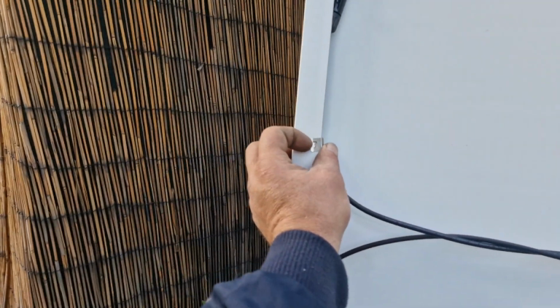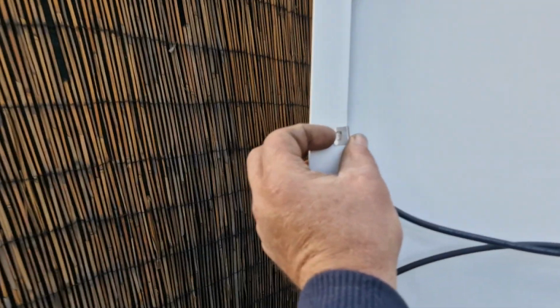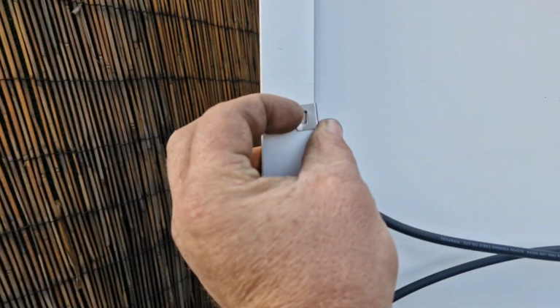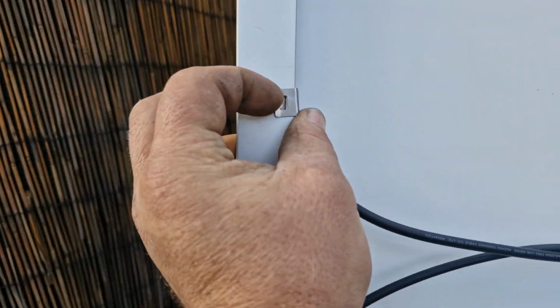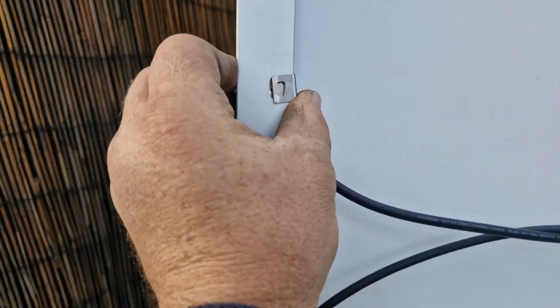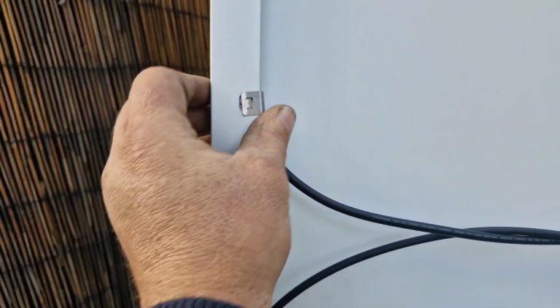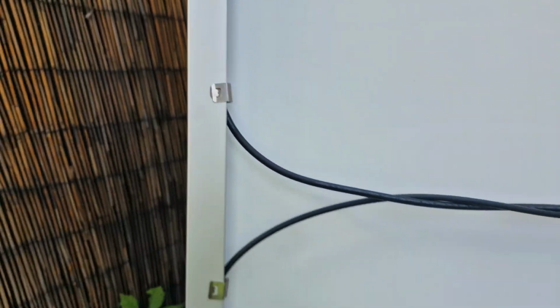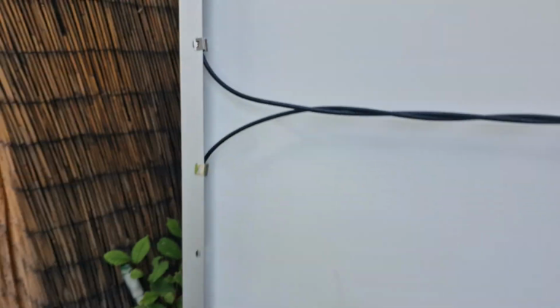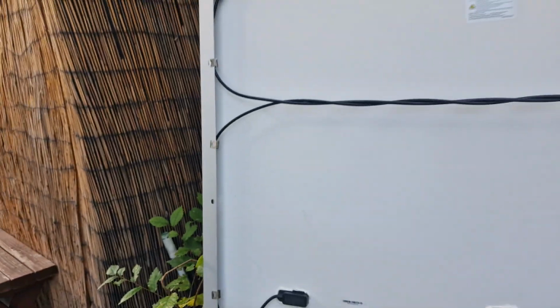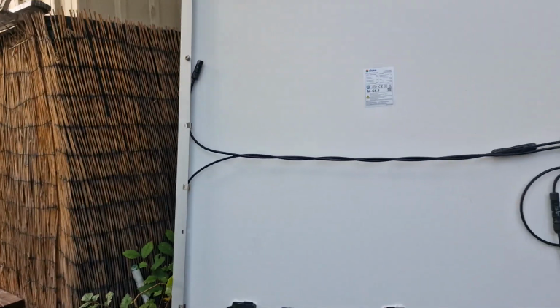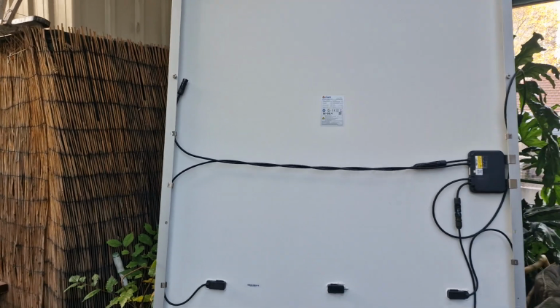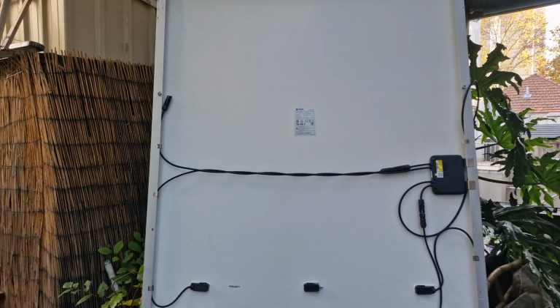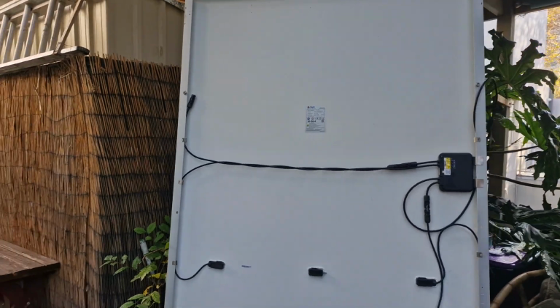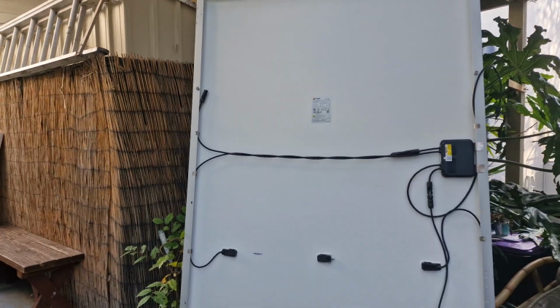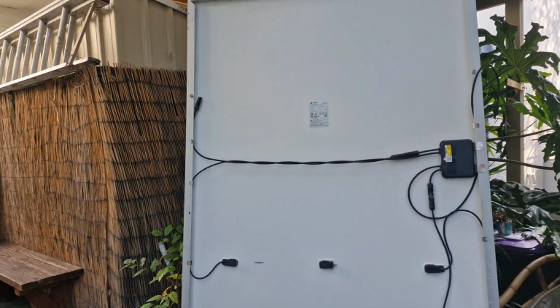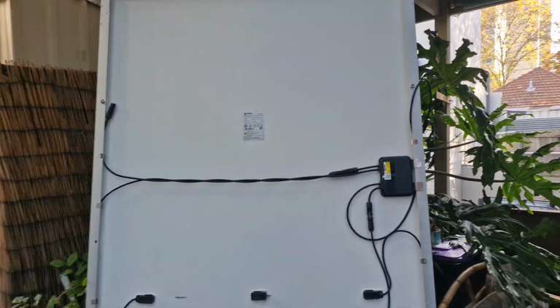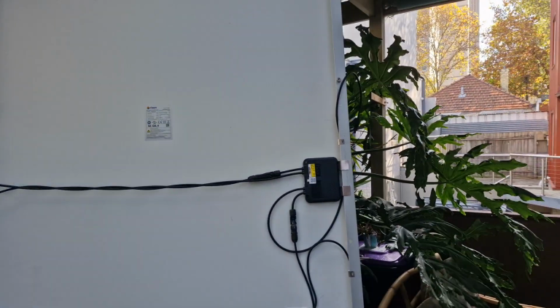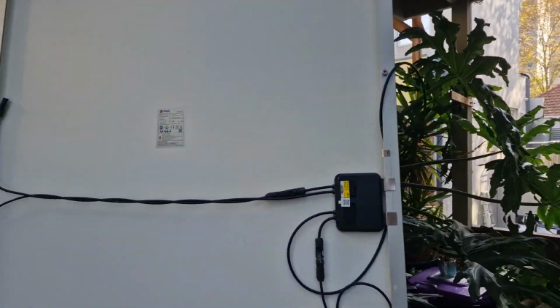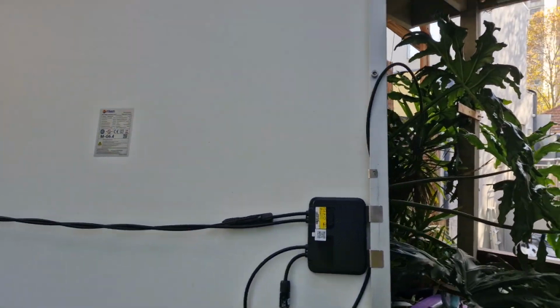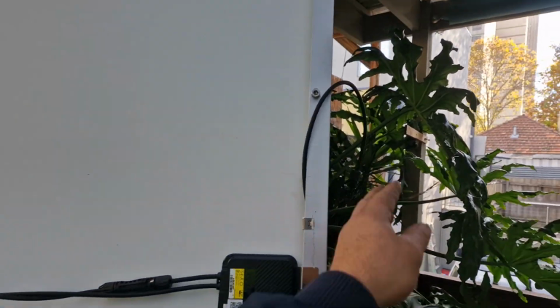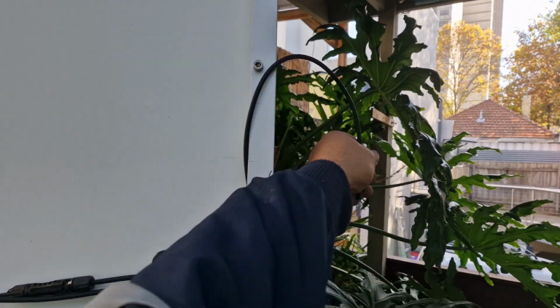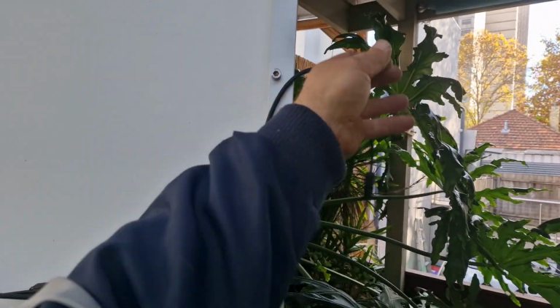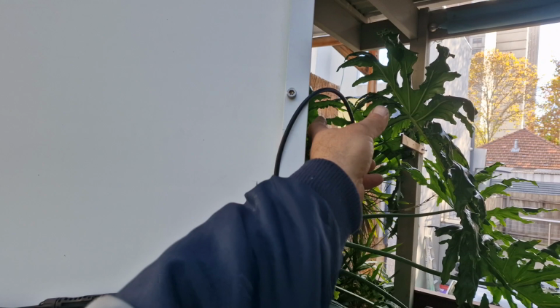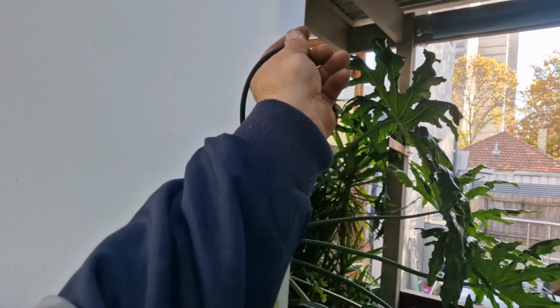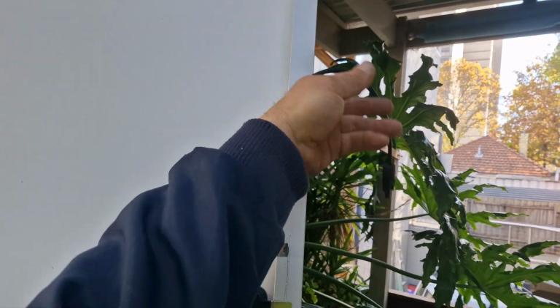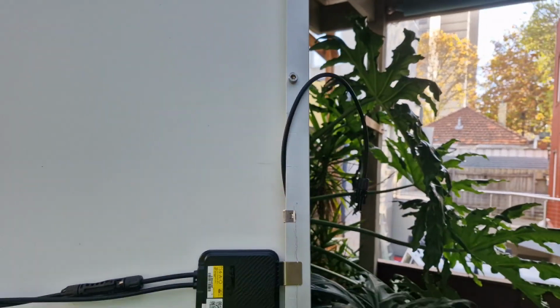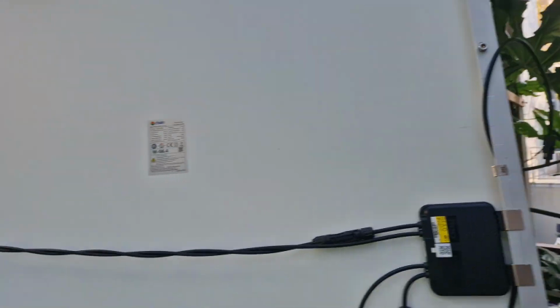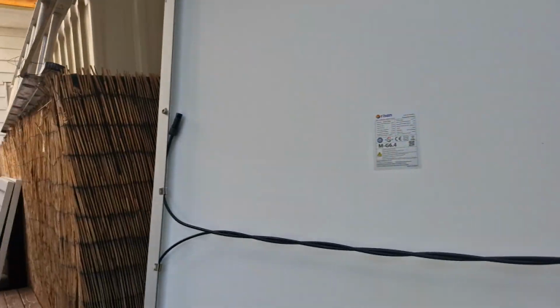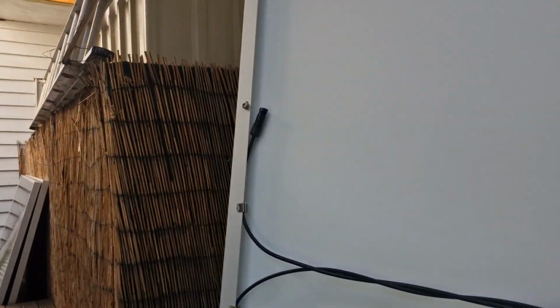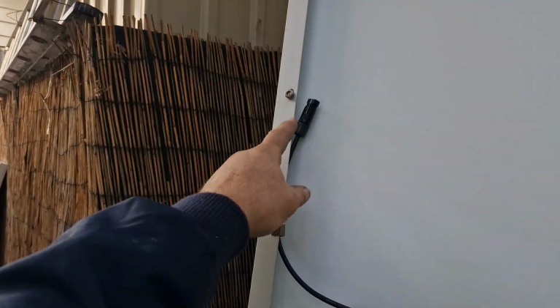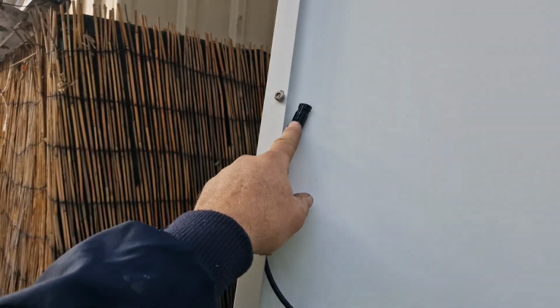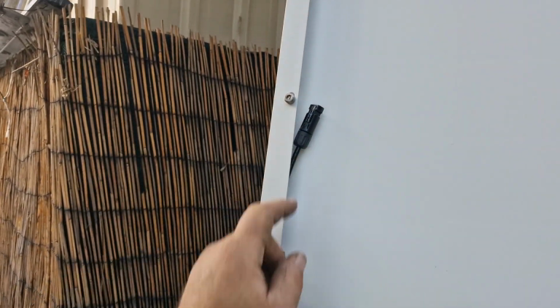That little clip — that's good. That one hangs out waiting for the next panel, which will be like this at the other side.